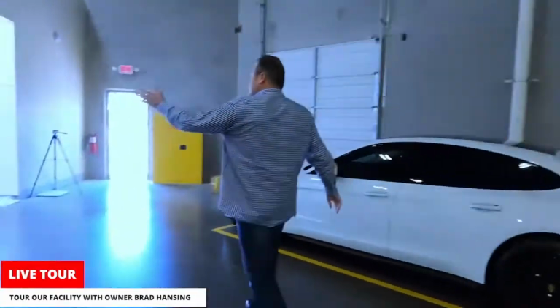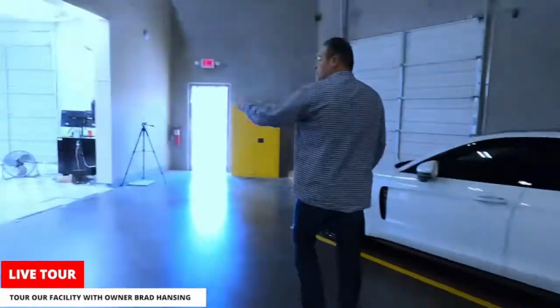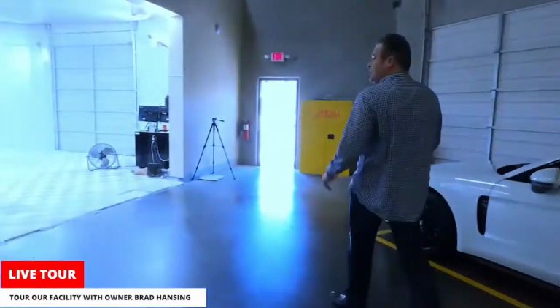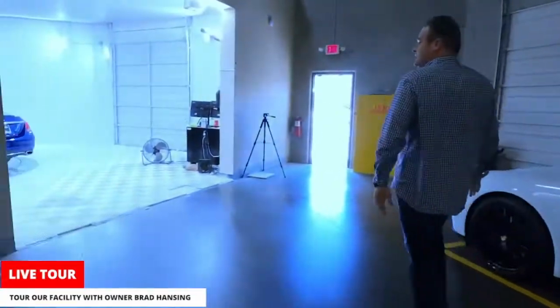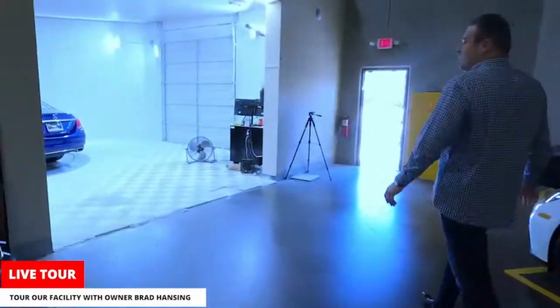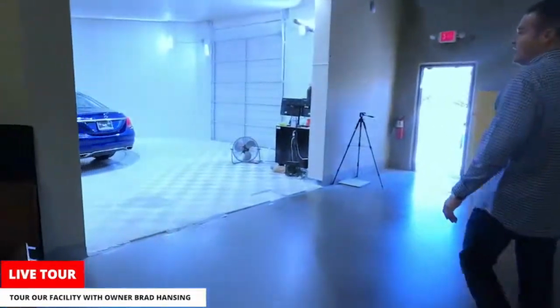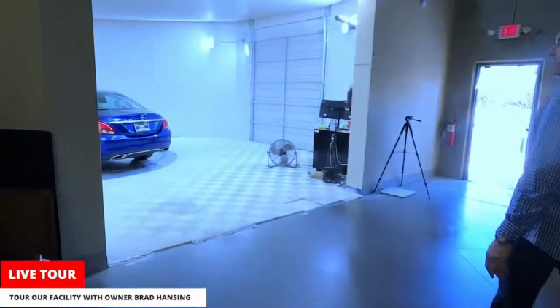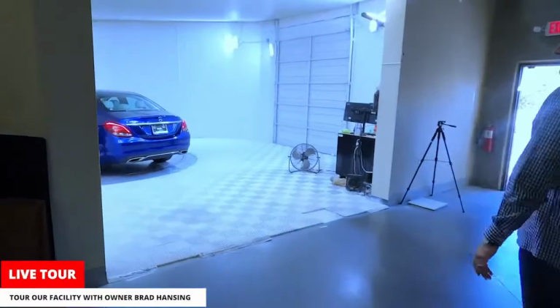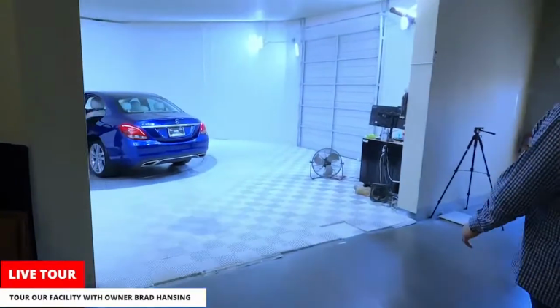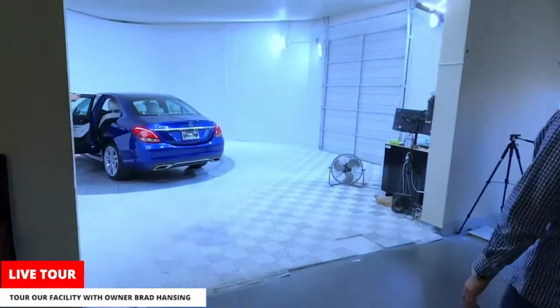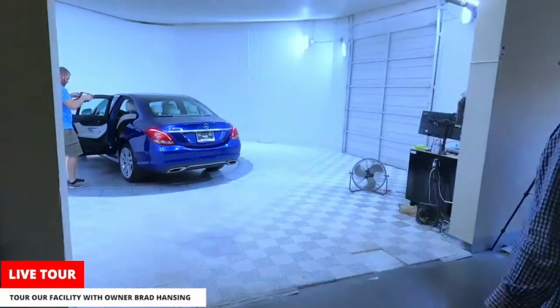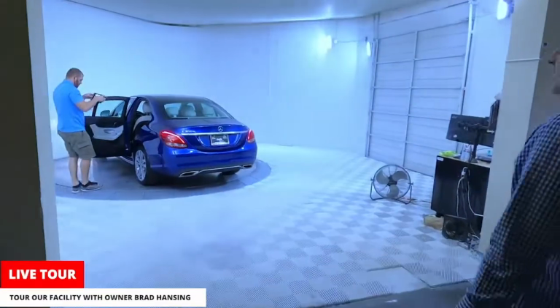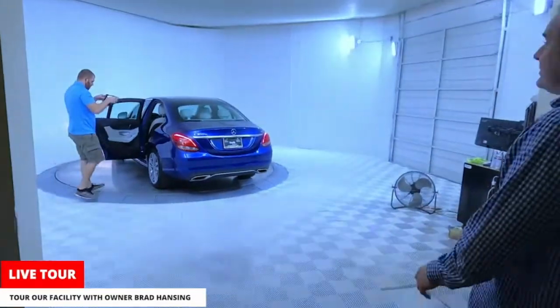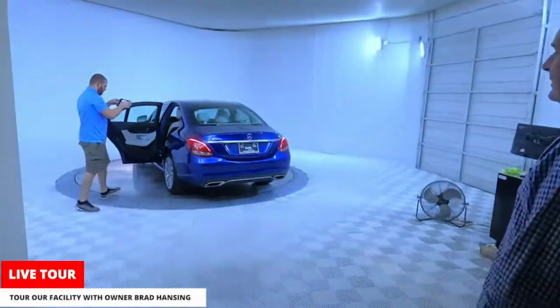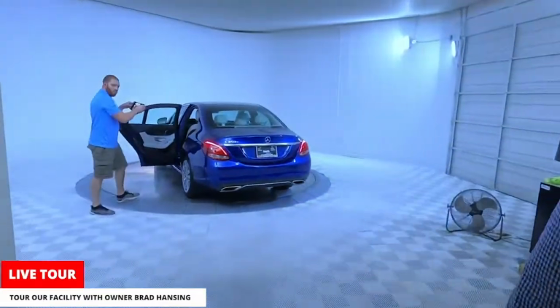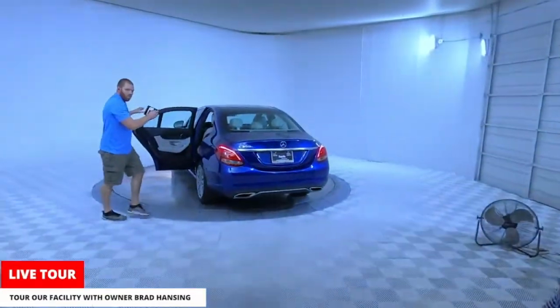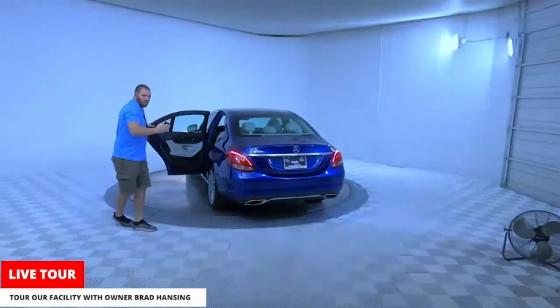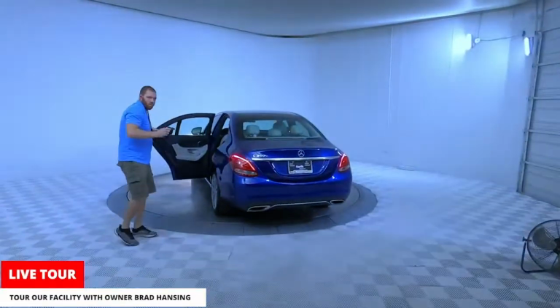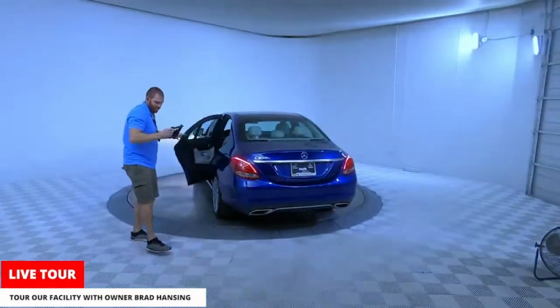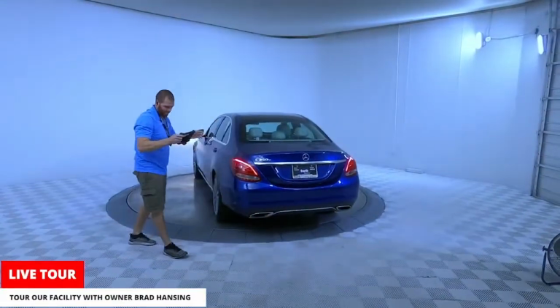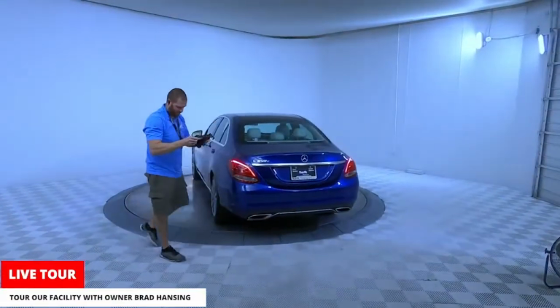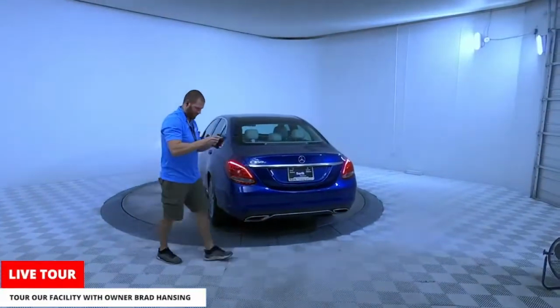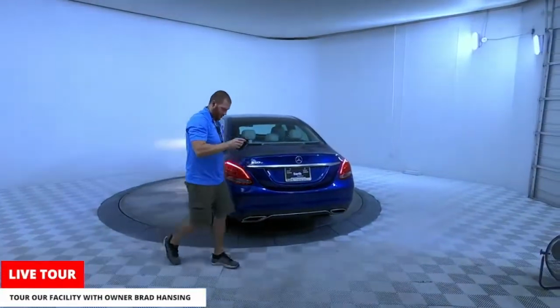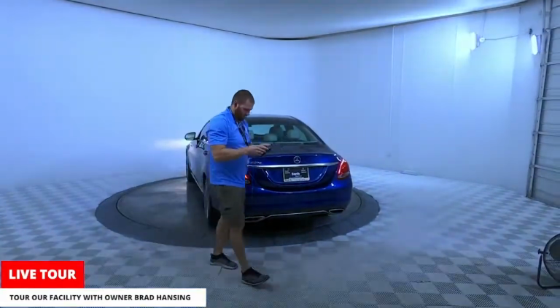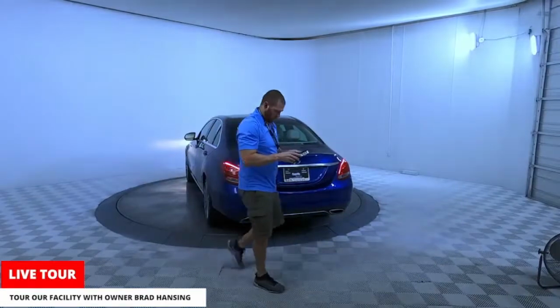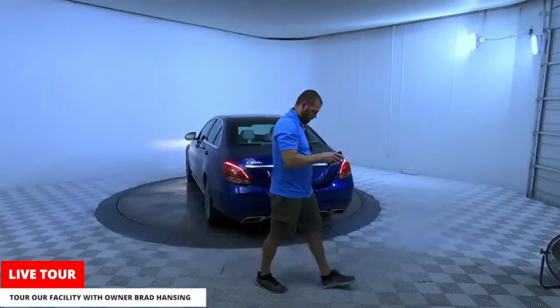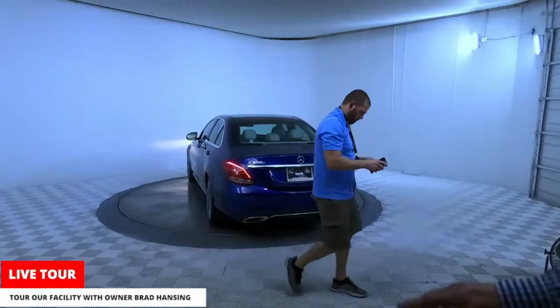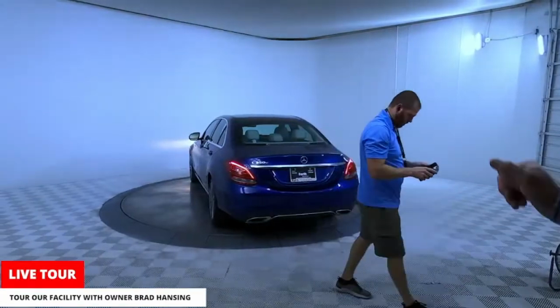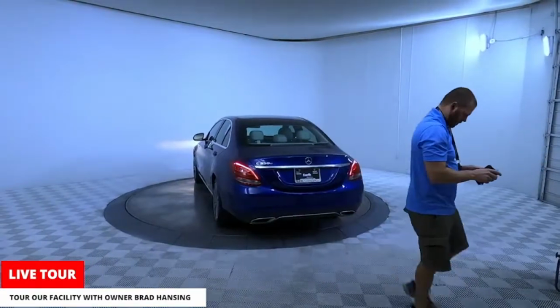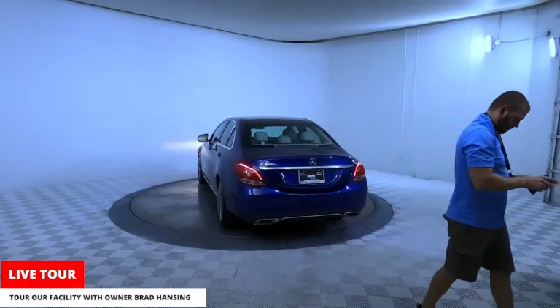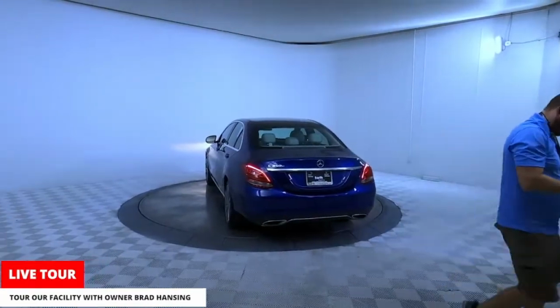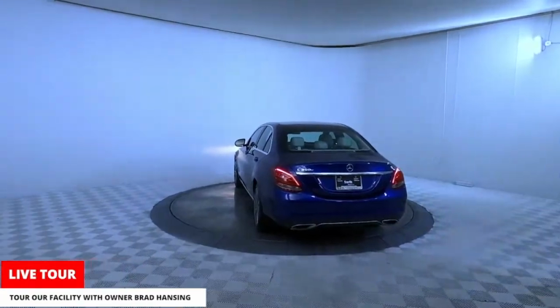We have a photo booth right here — this is where all those great pictures come from. We have a professional photo booth with a professional photographer who's shooting pictures all day long. It's exciting.